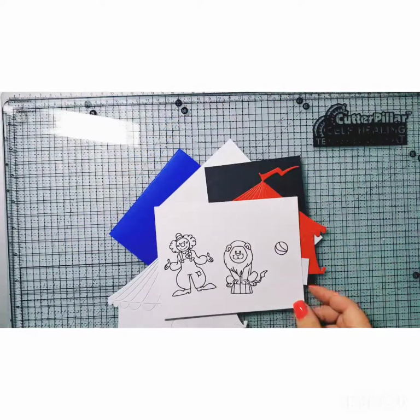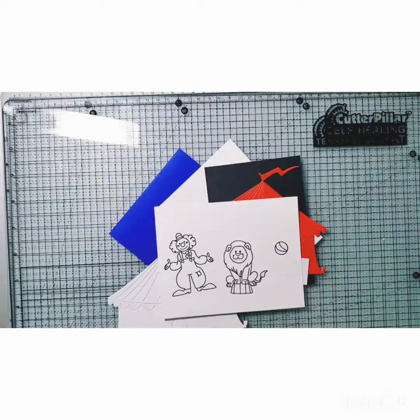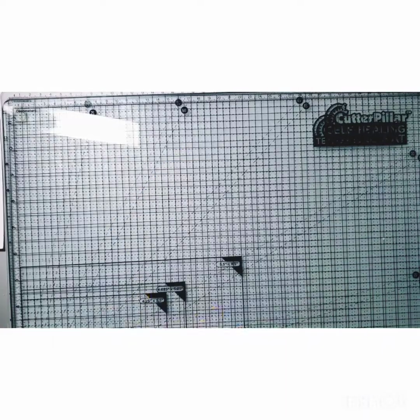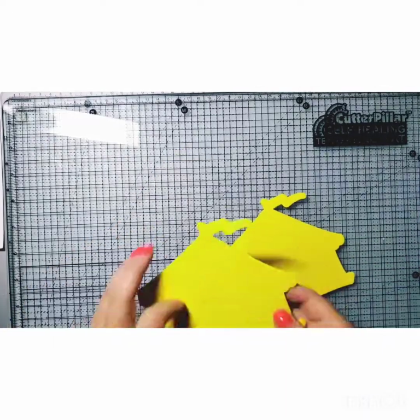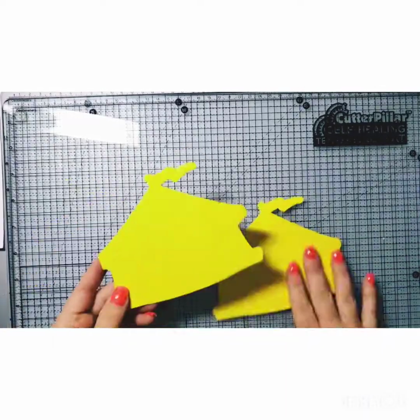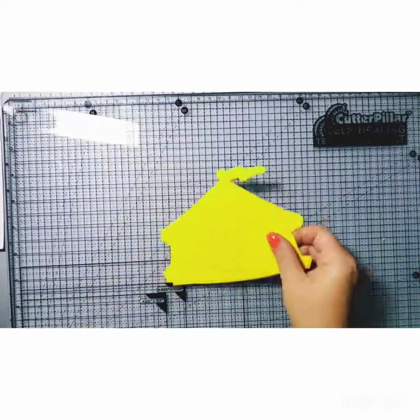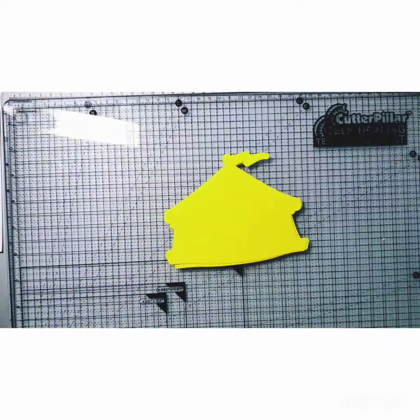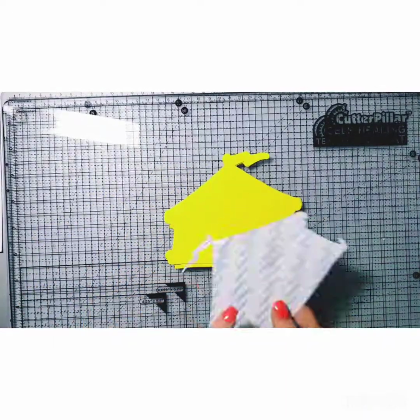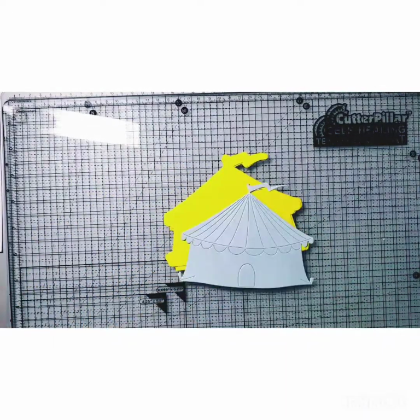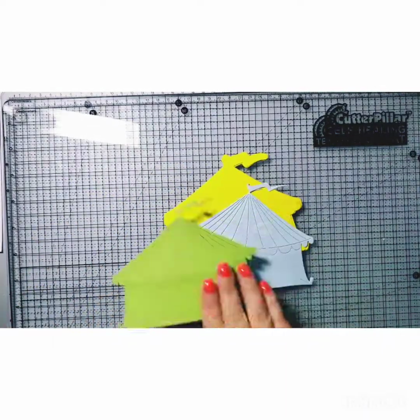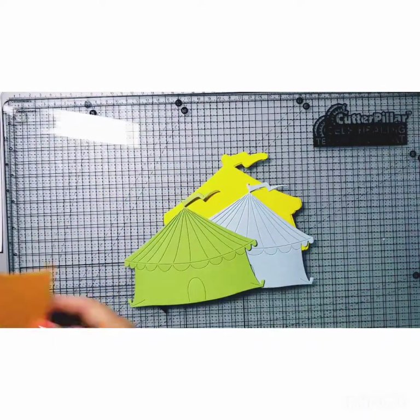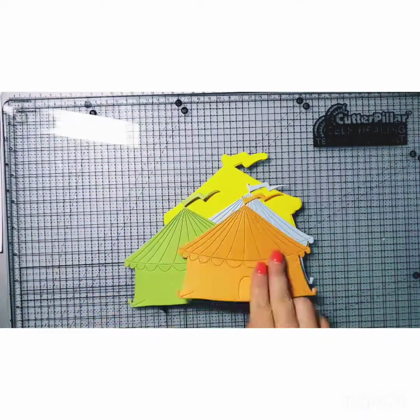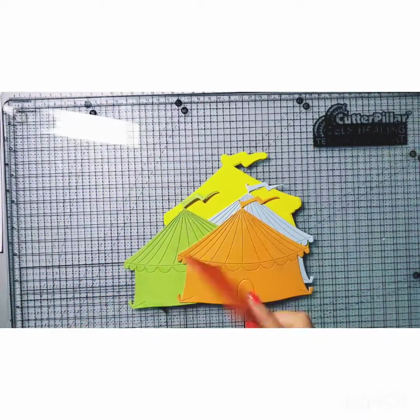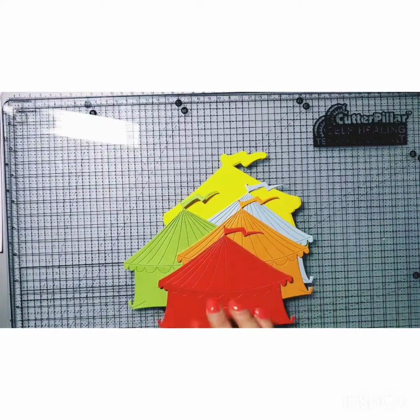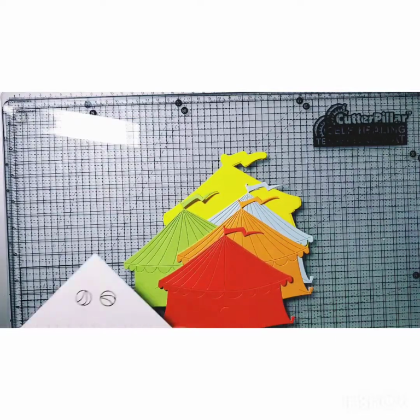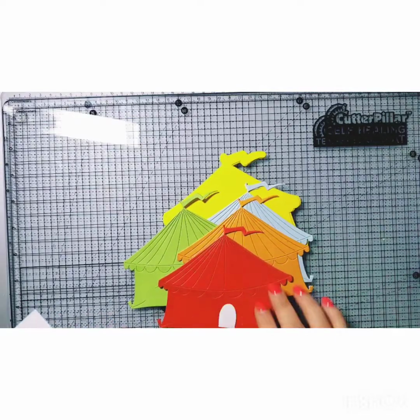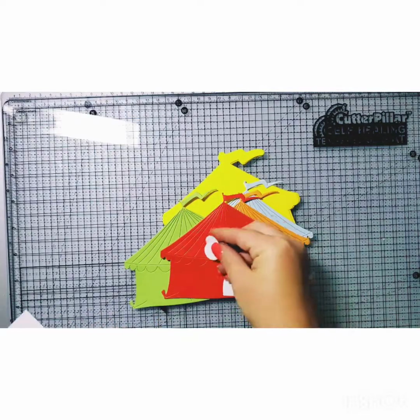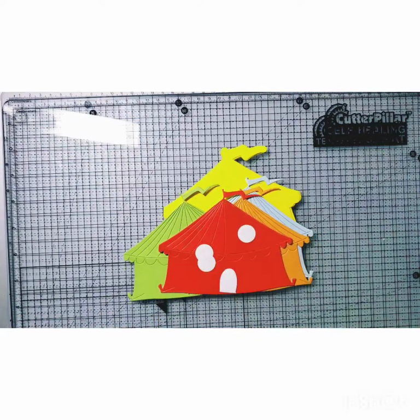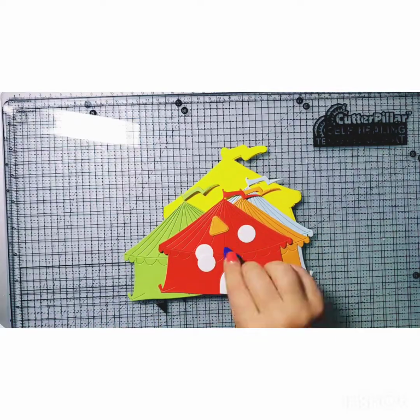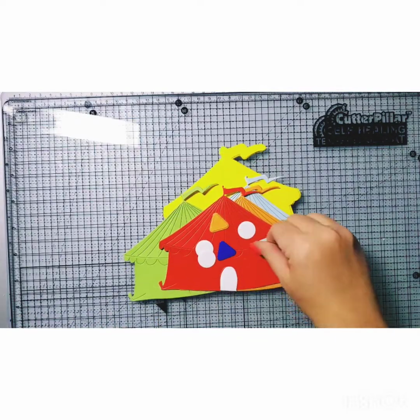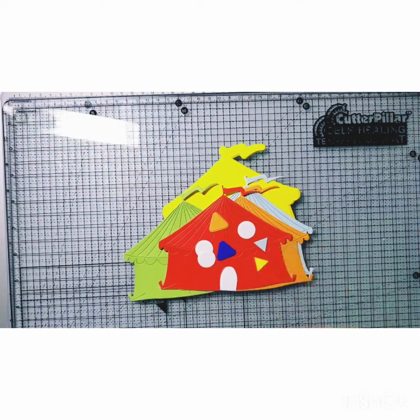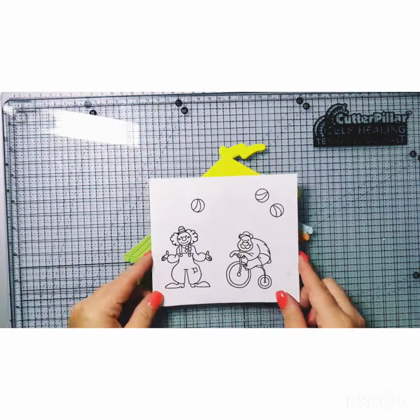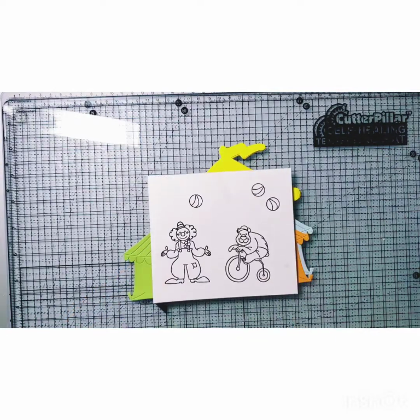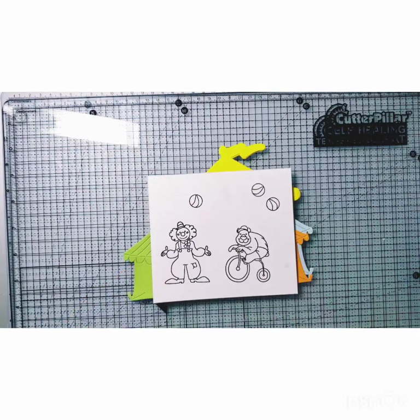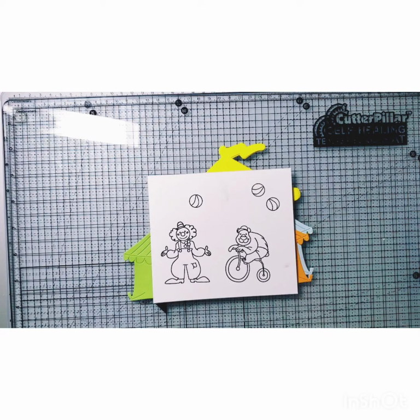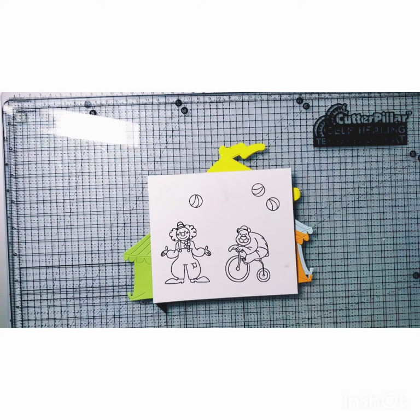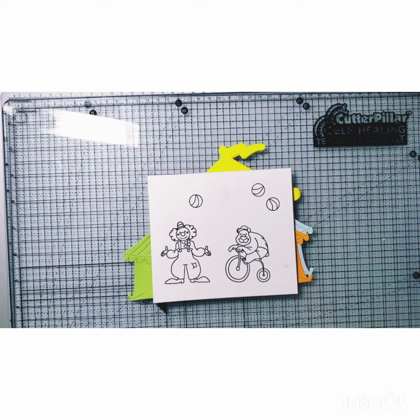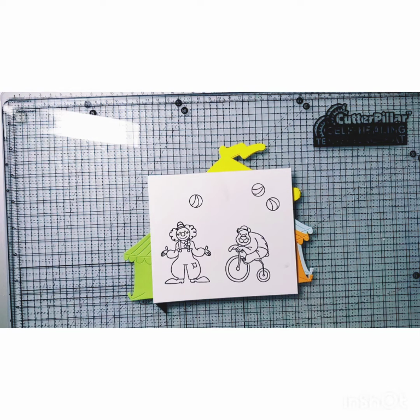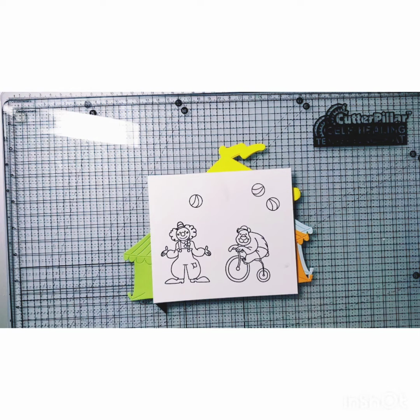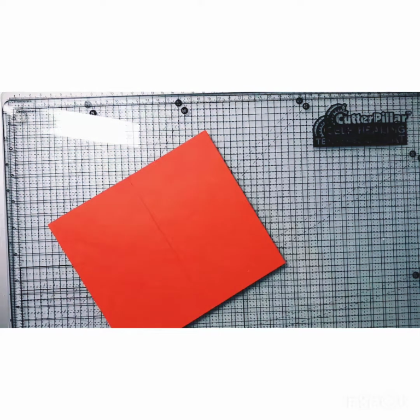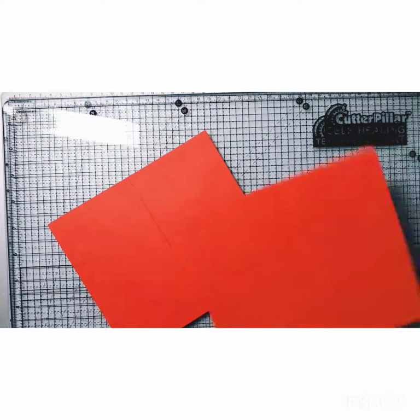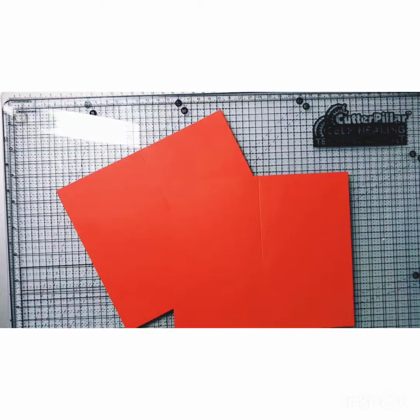And showing you the pieces for card two, and all the pieces that you need to cut with the adhesive on the back. And then there's the stamped images — those are stamped on the Spectrum Noir cardstock.